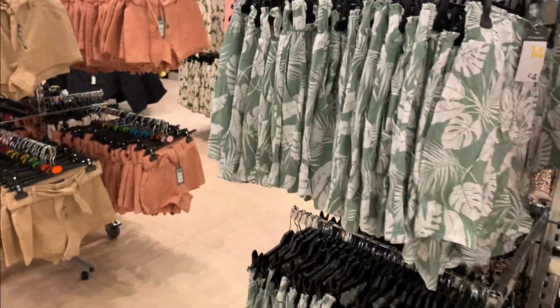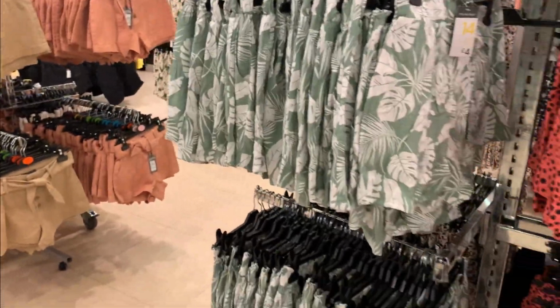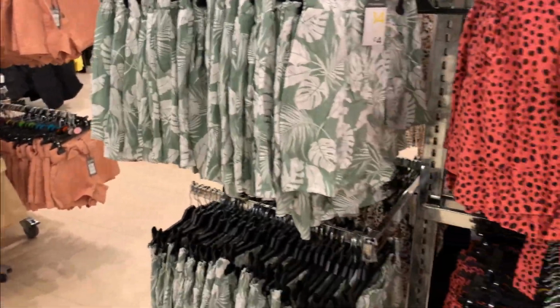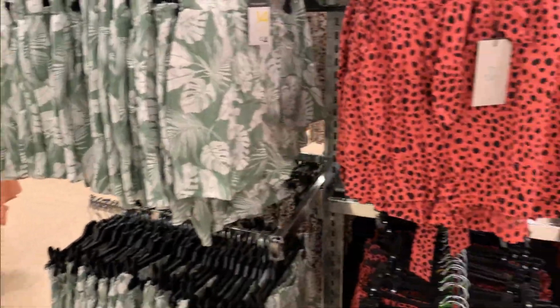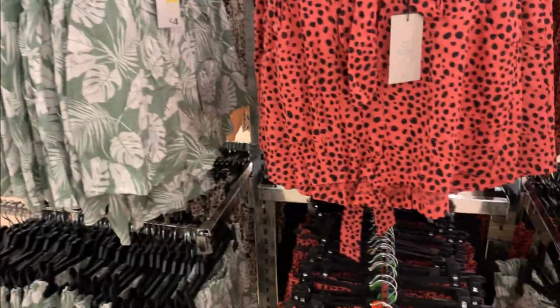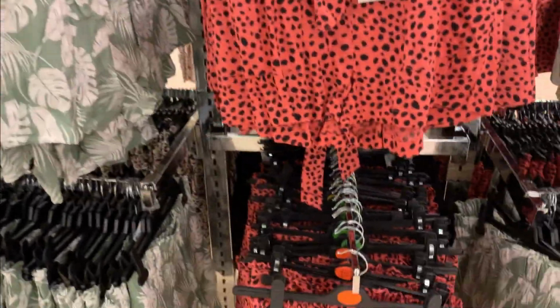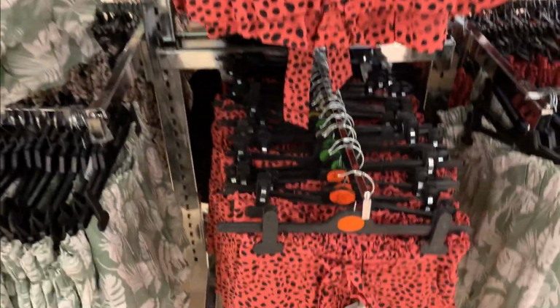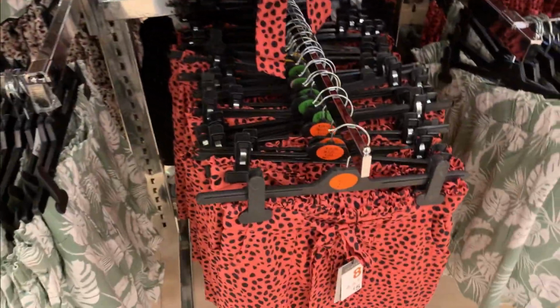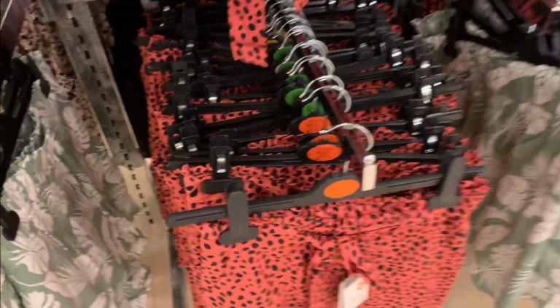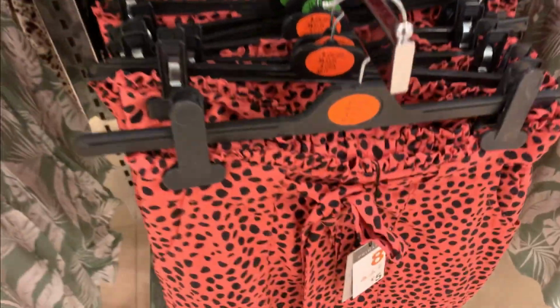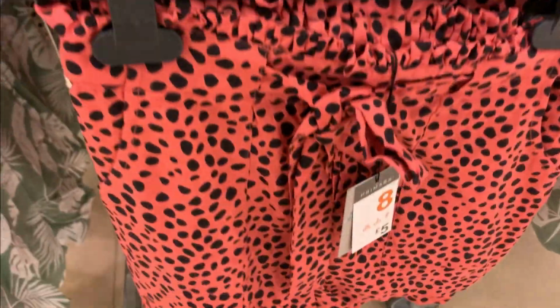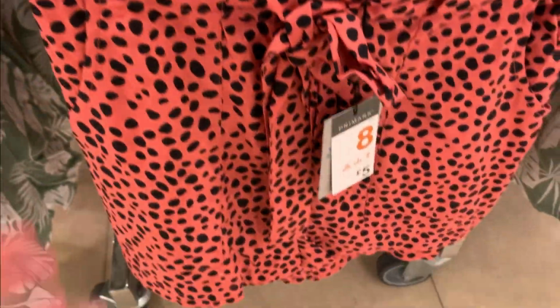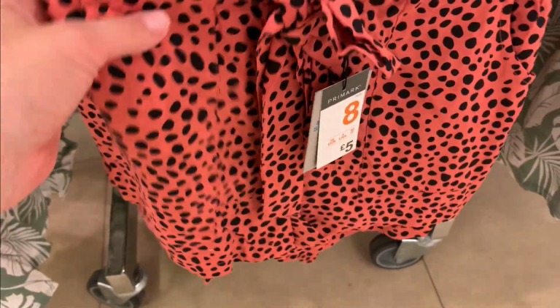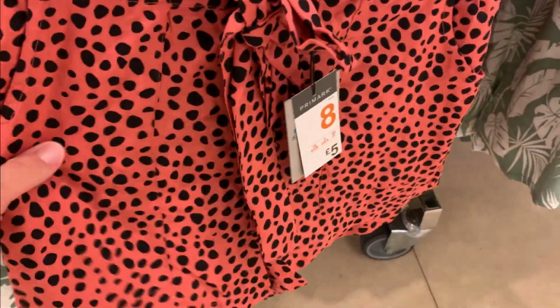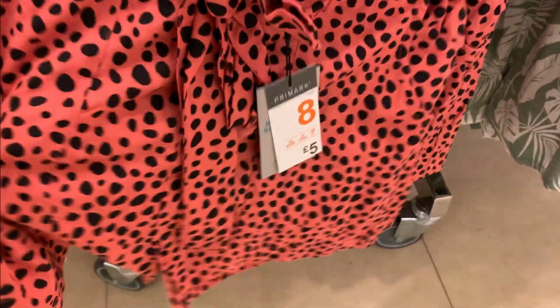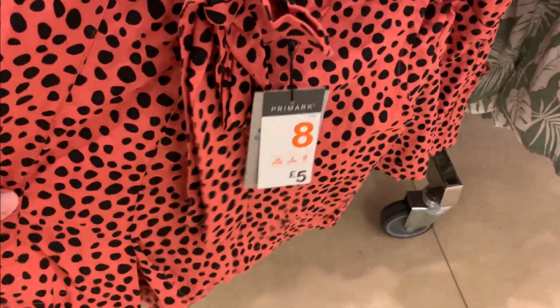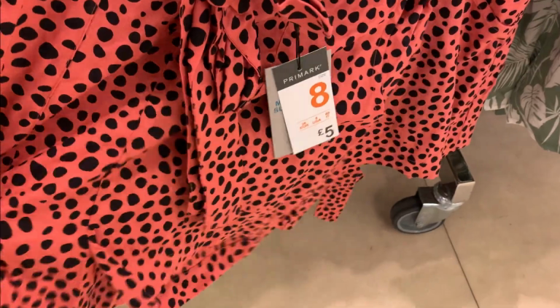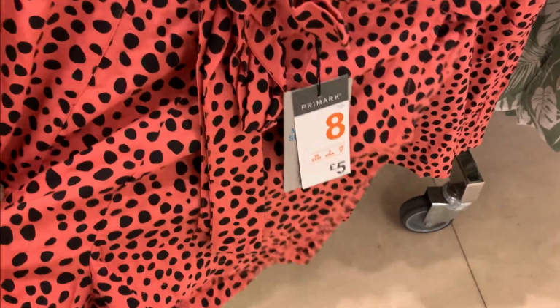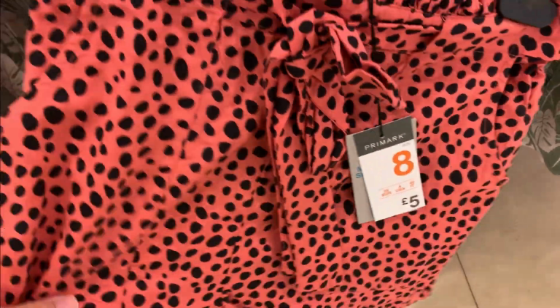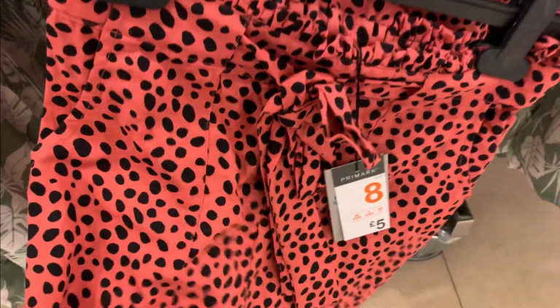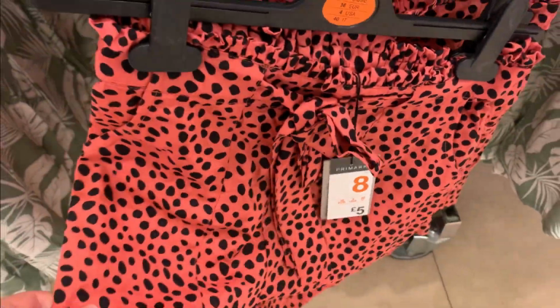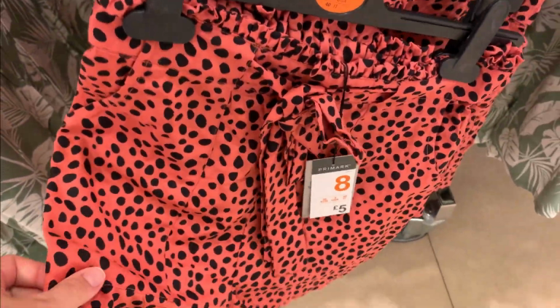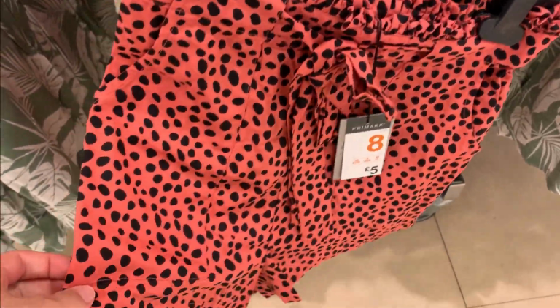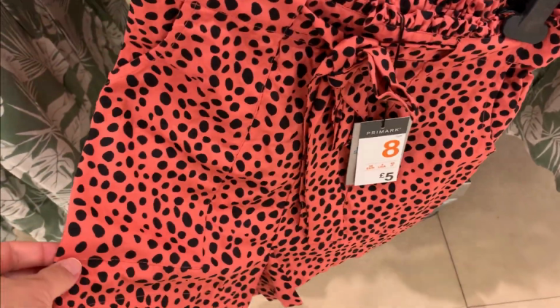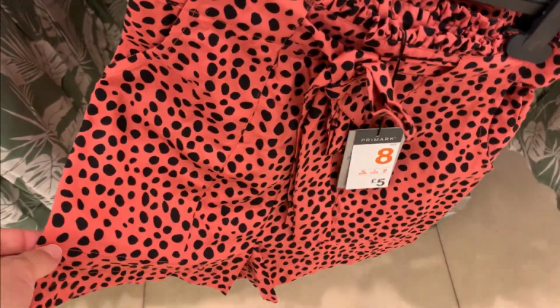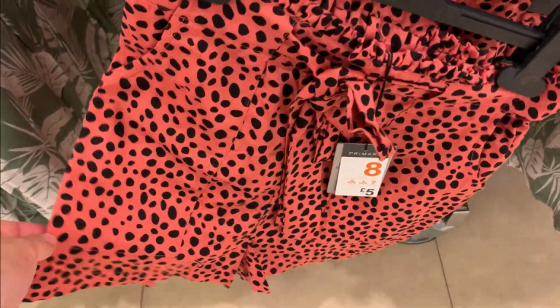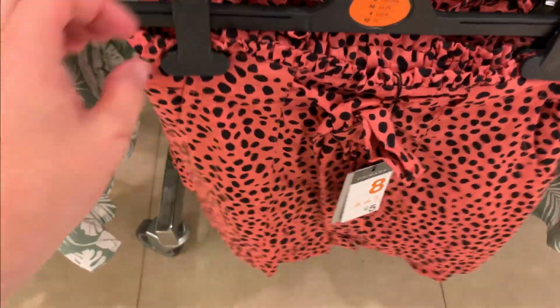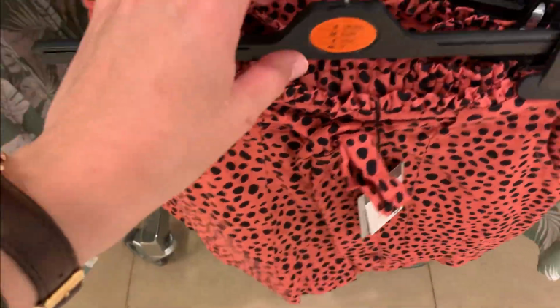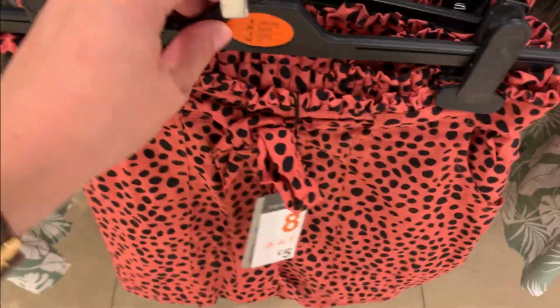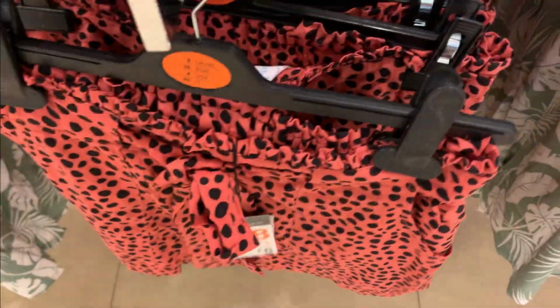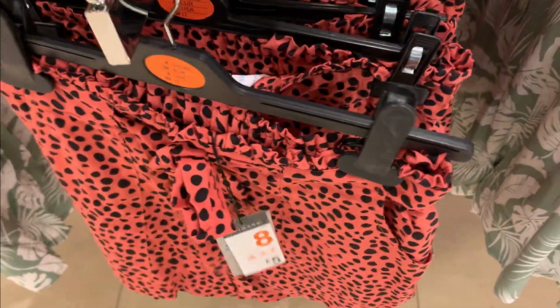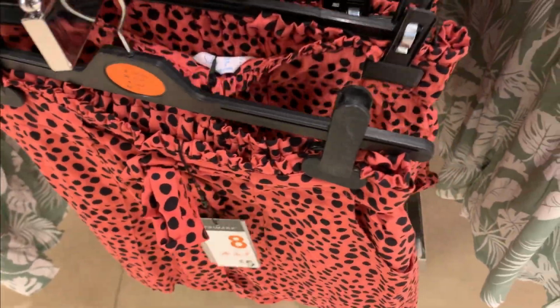All the cute shorts here — I kind of like that one. That's really cute, like imagine with a black crop top. Let's try one of those.